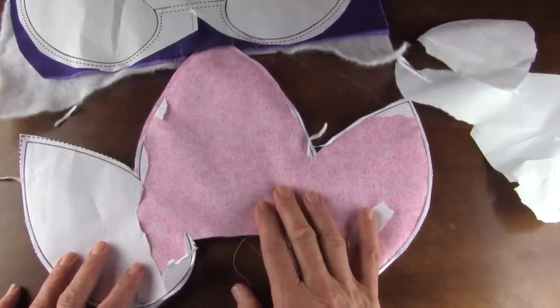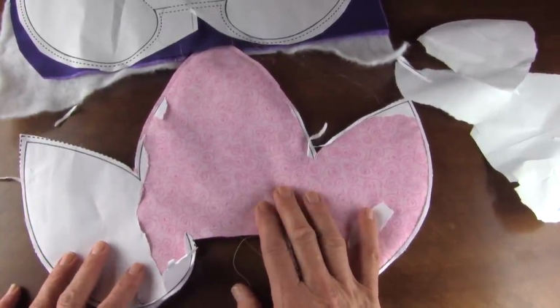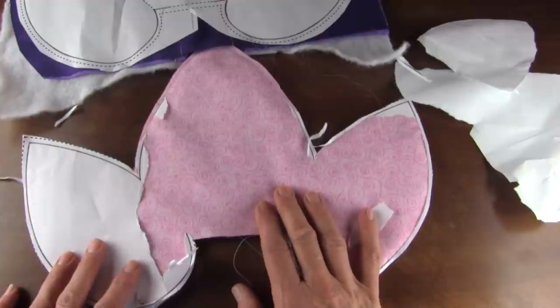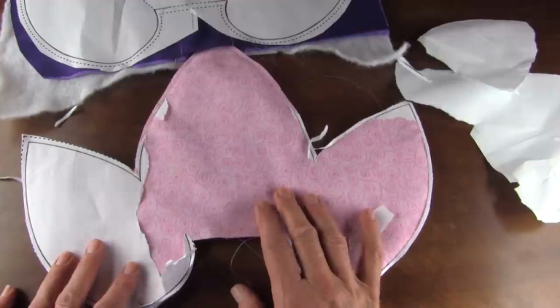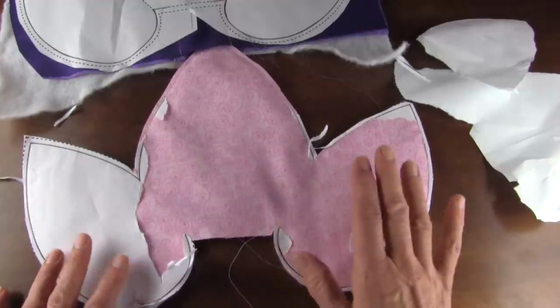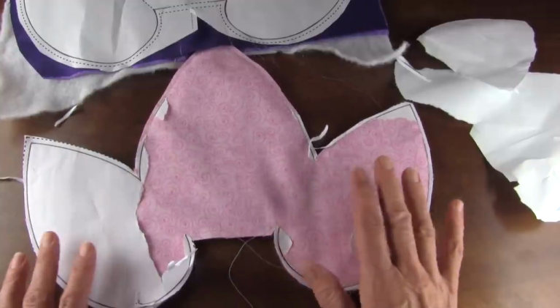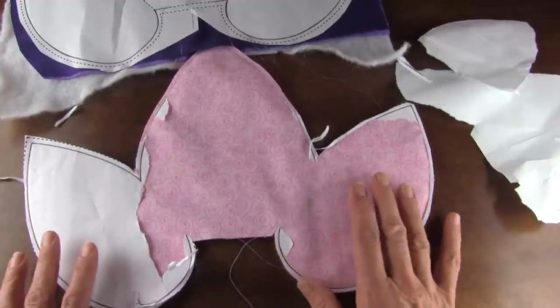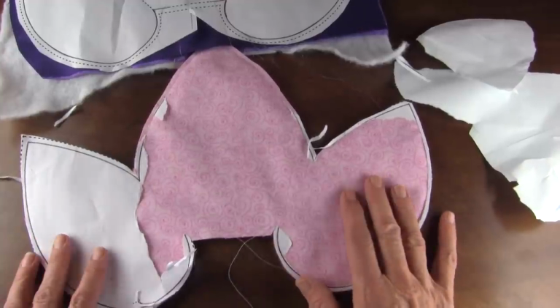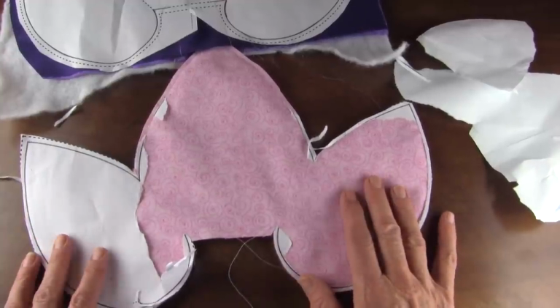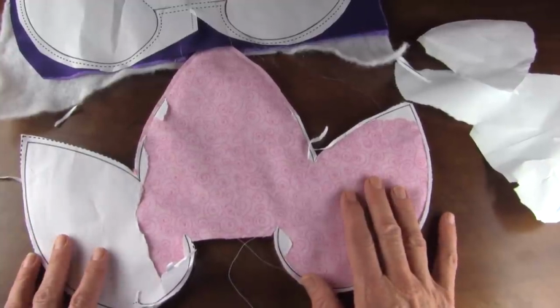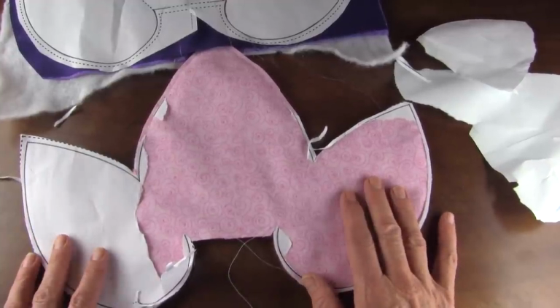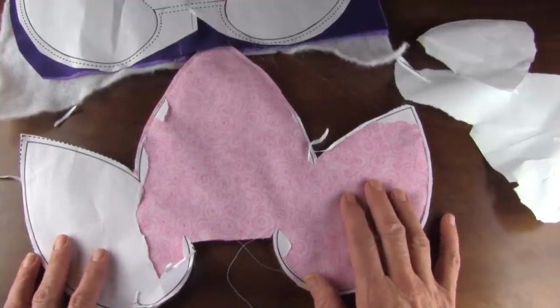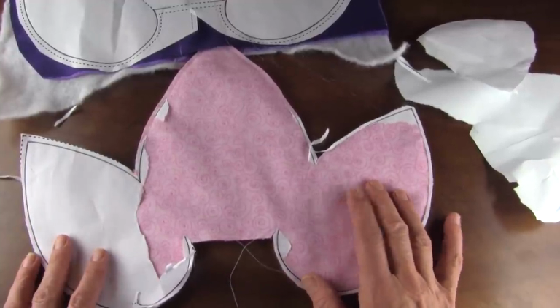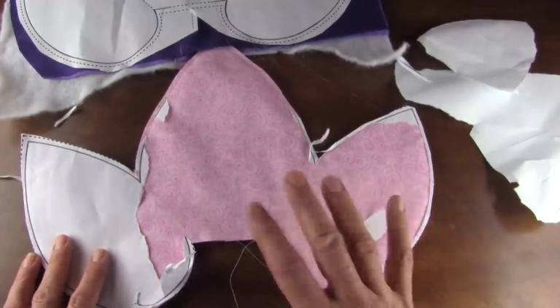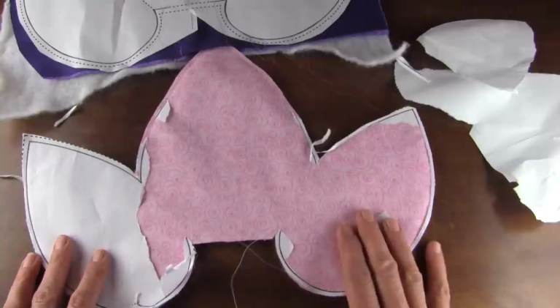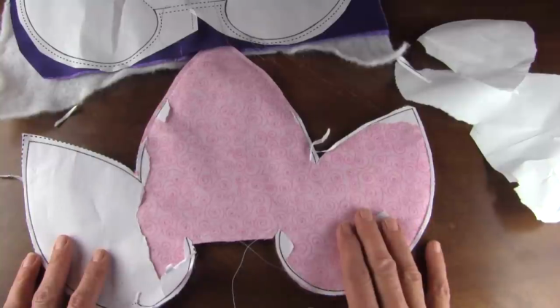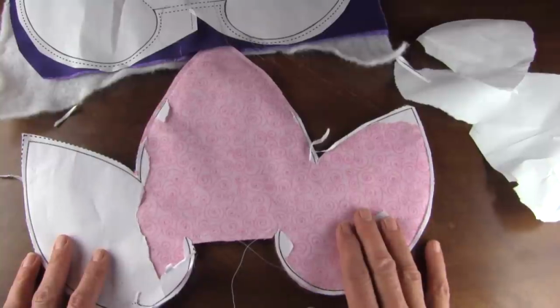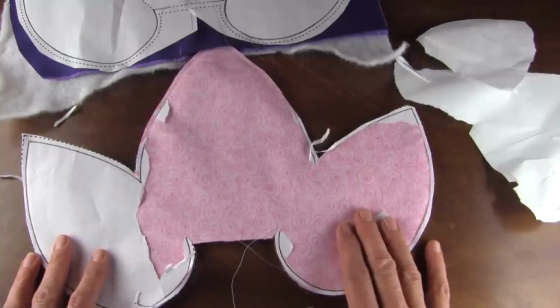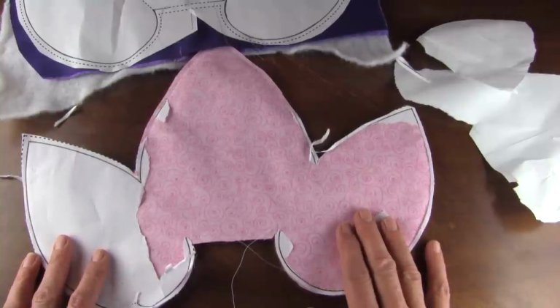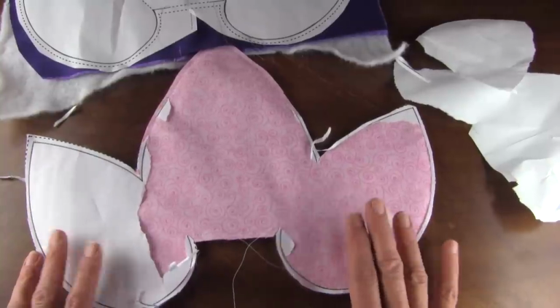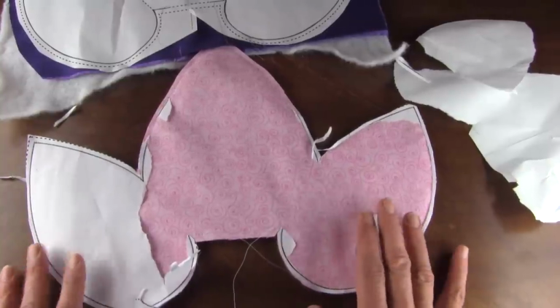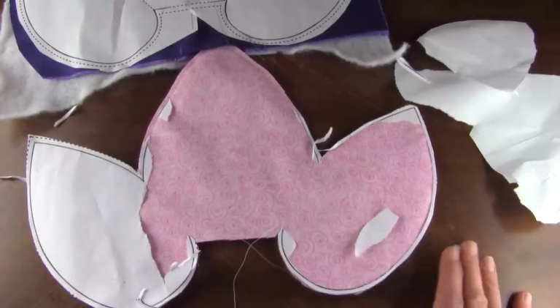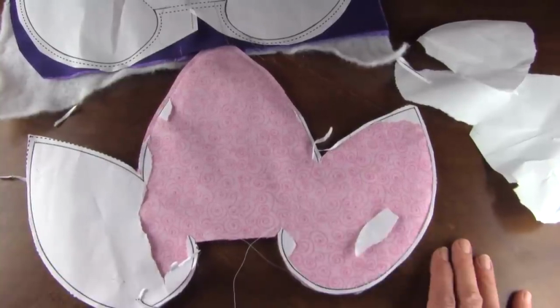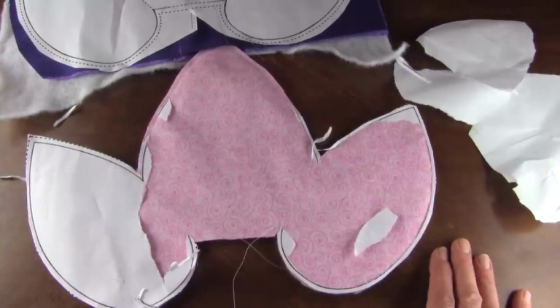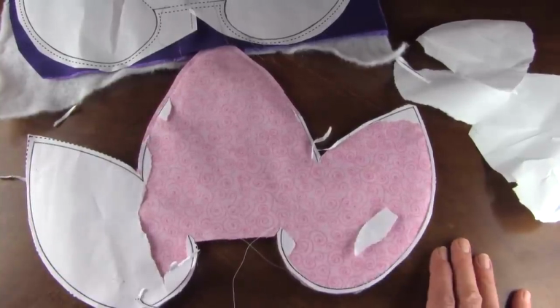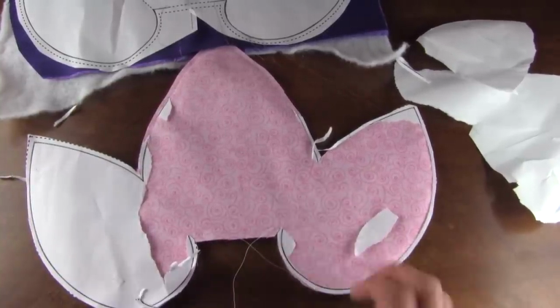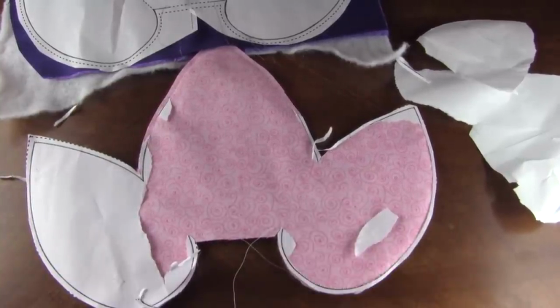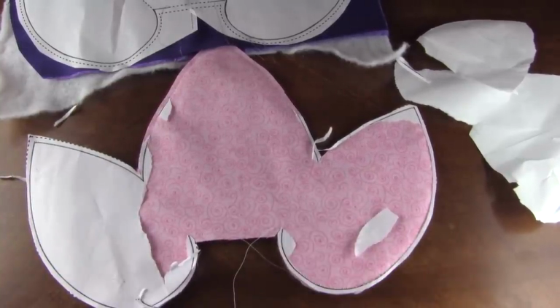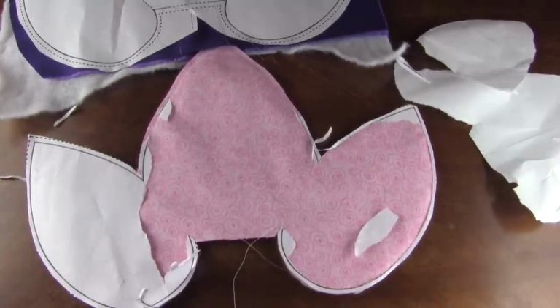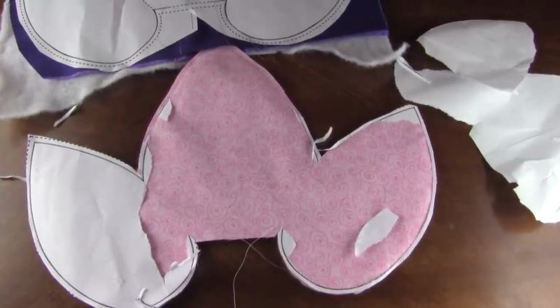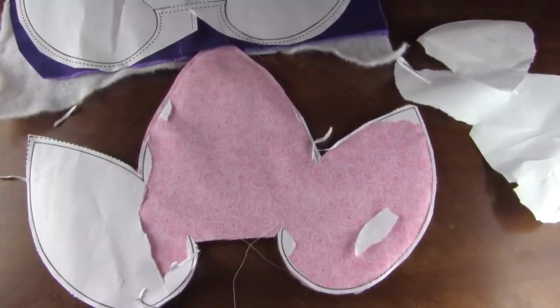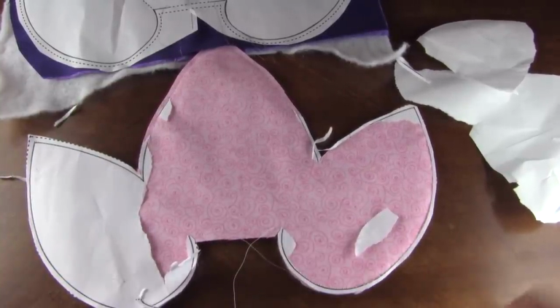I think it would be nice to have five different colors. I've used a couple of the same colors. And we'll show you how to put it together after that.